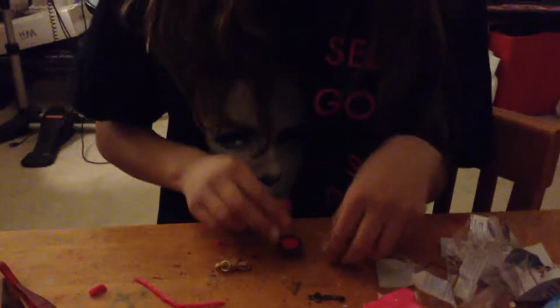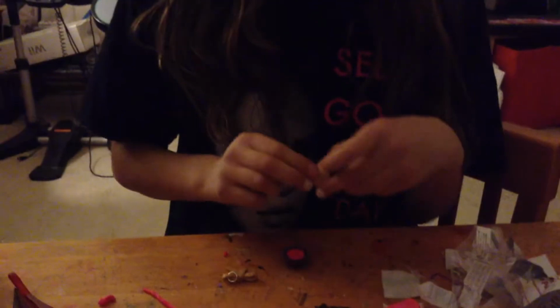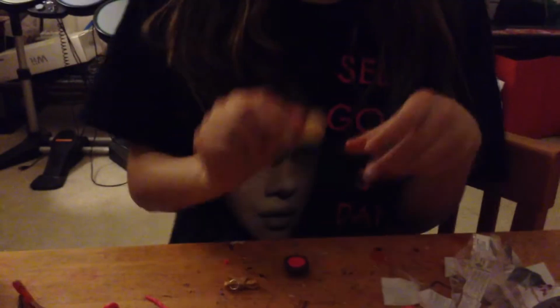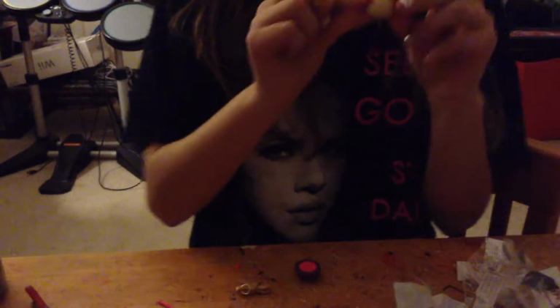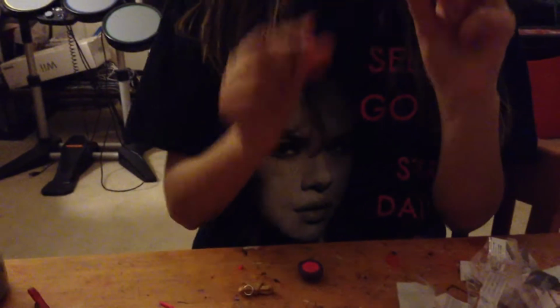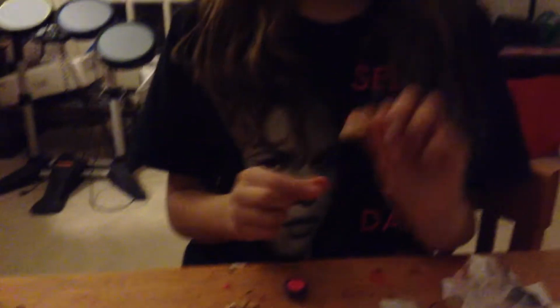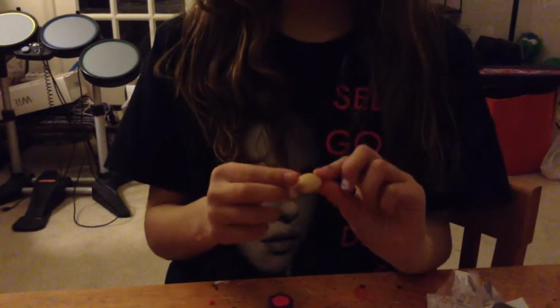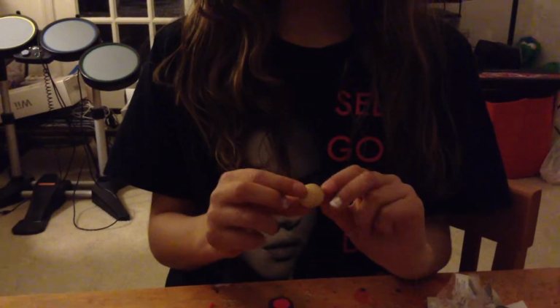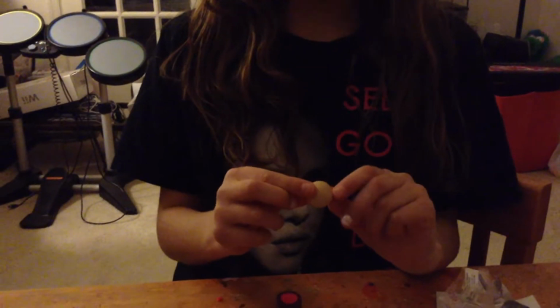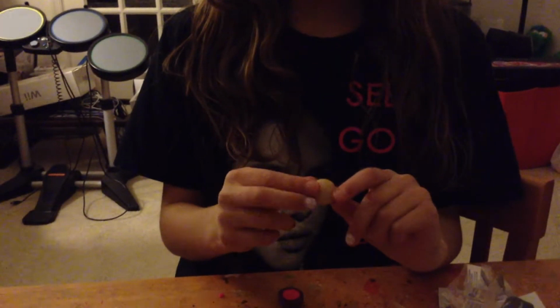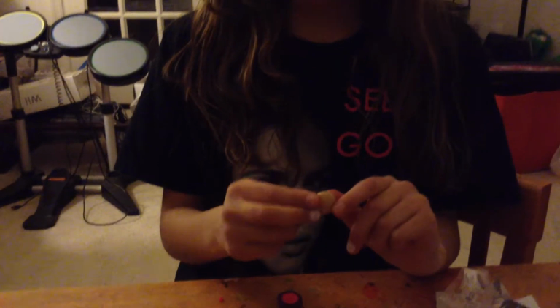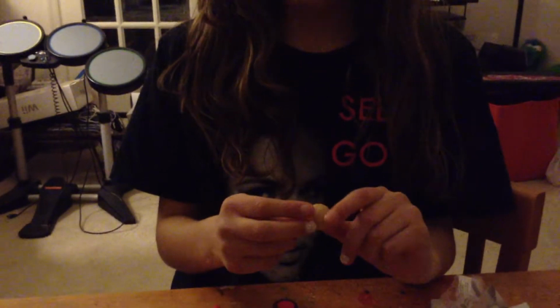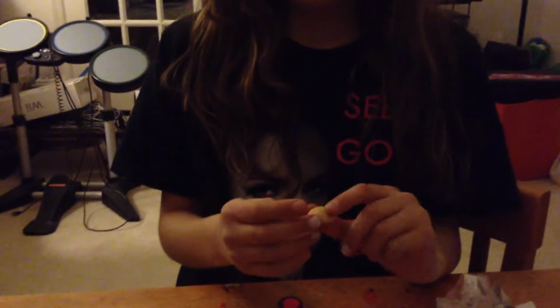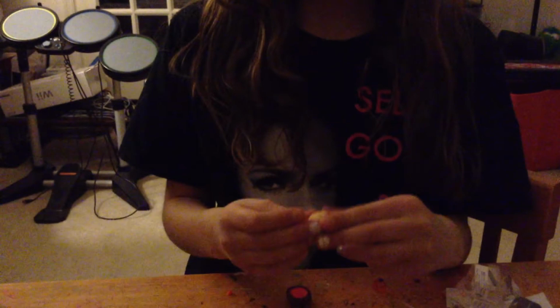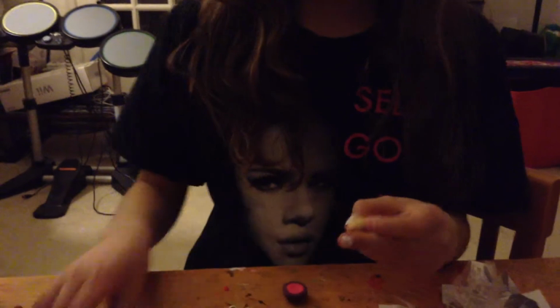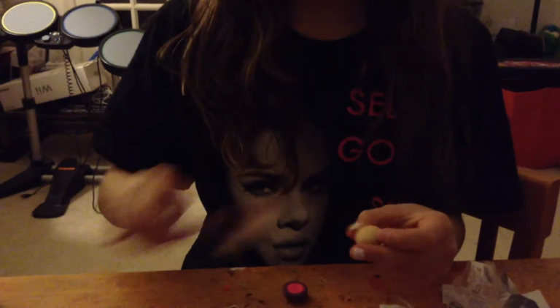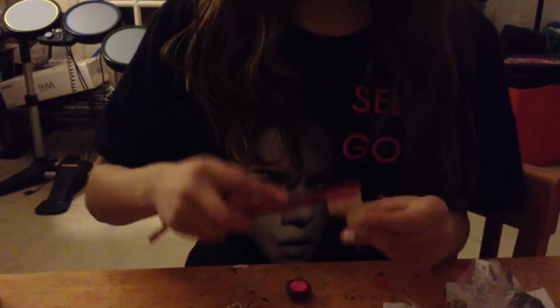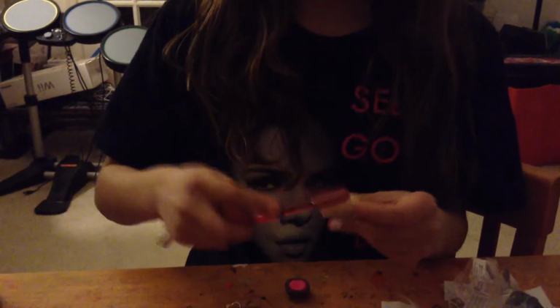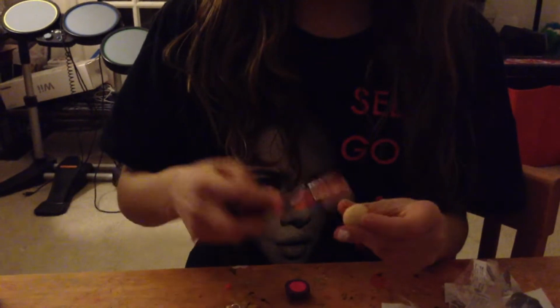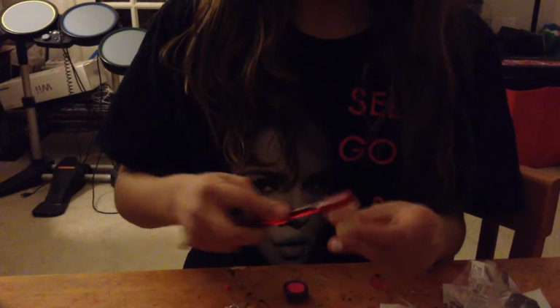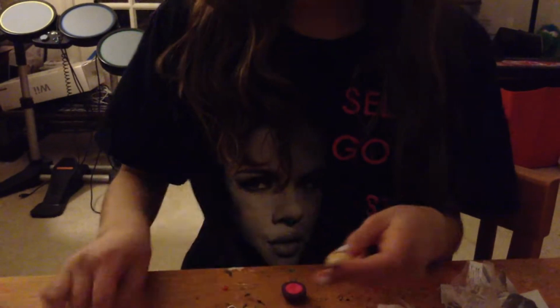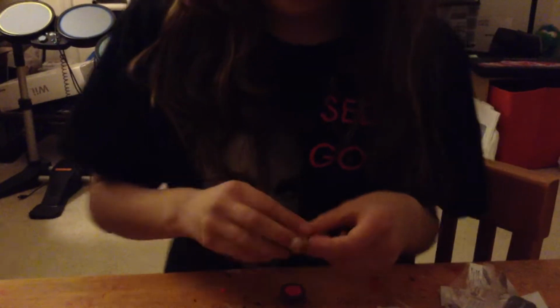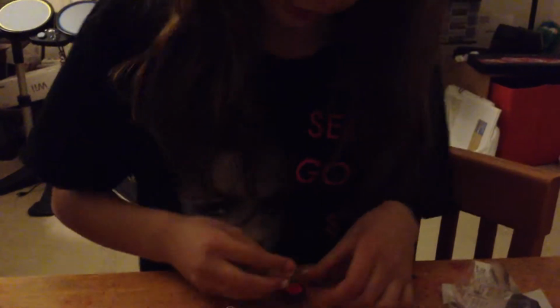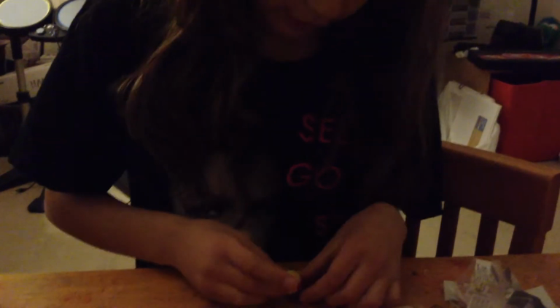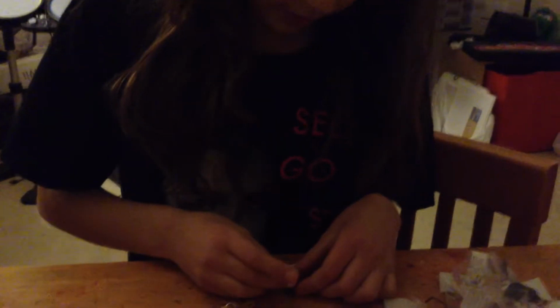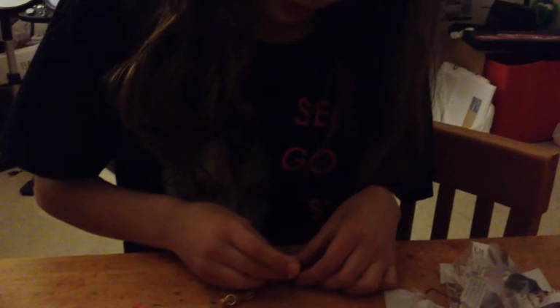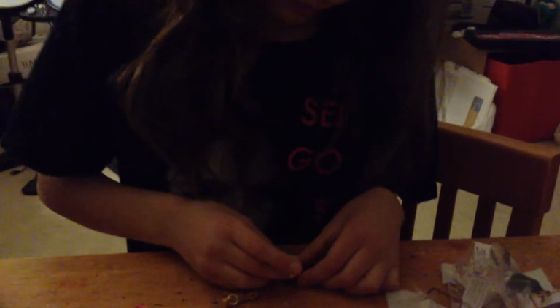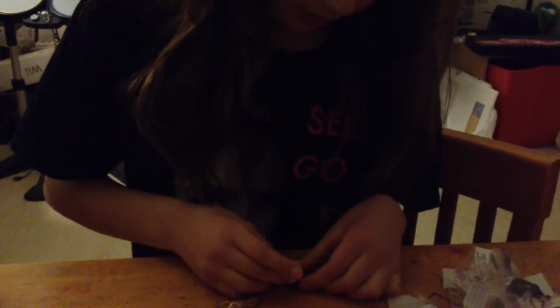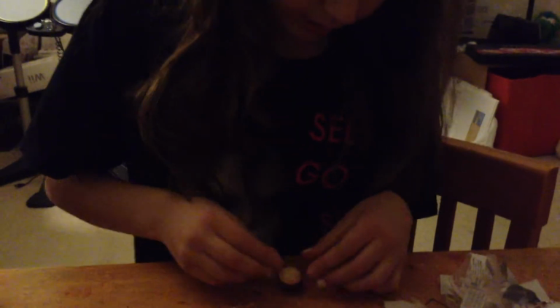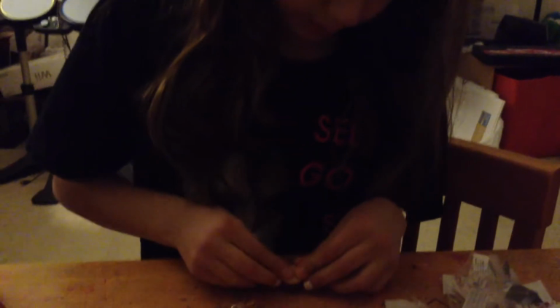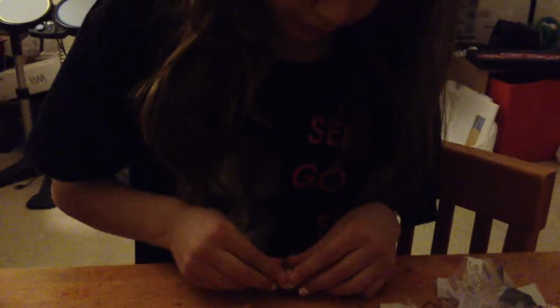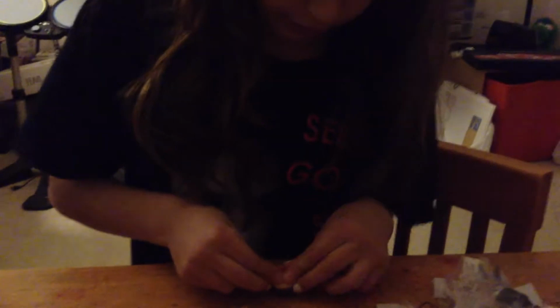Take this and form it into a muffin top shape, like the way I have it. And then if you want, you can texture it with a toothbrush, add some pastel on it, and put it on top.